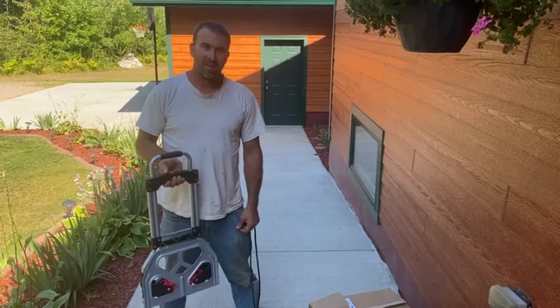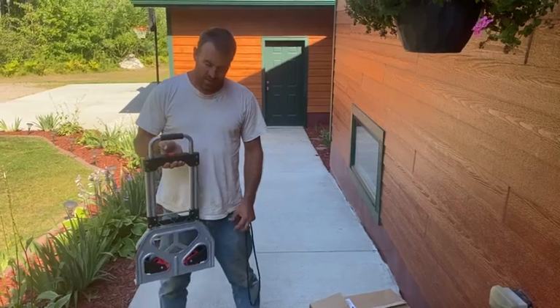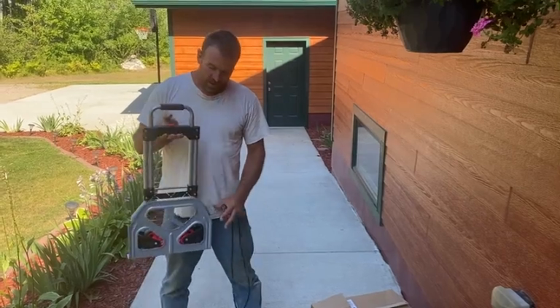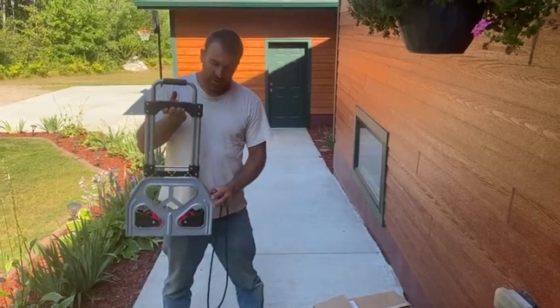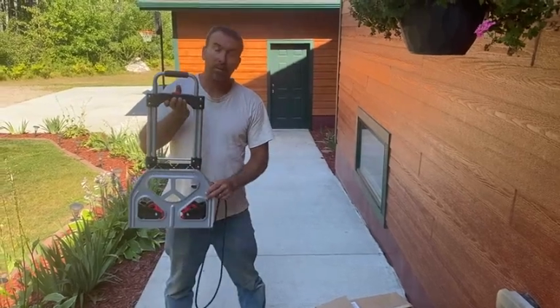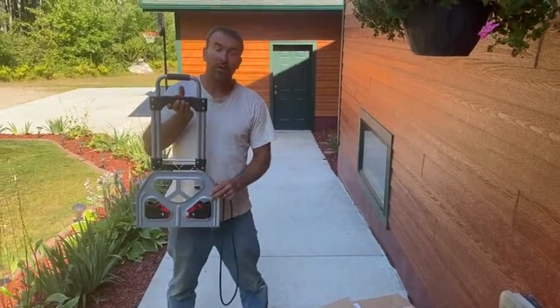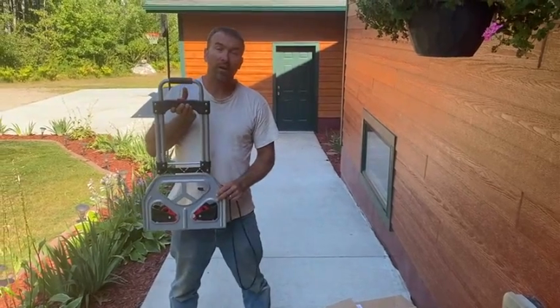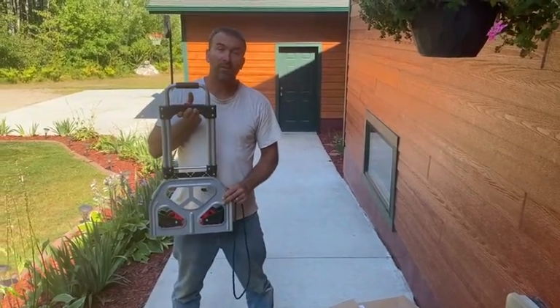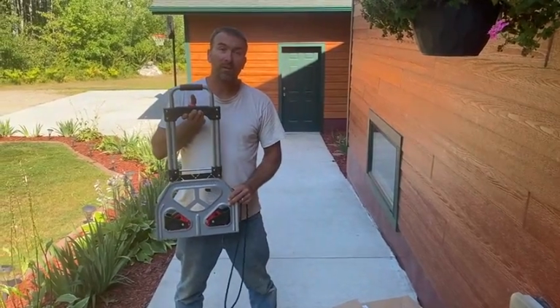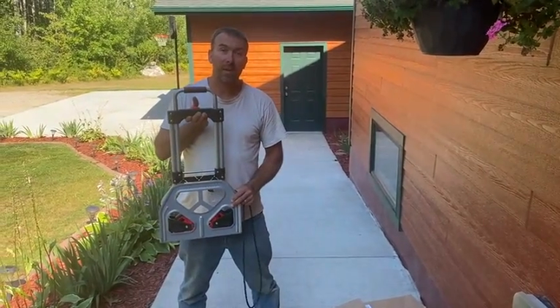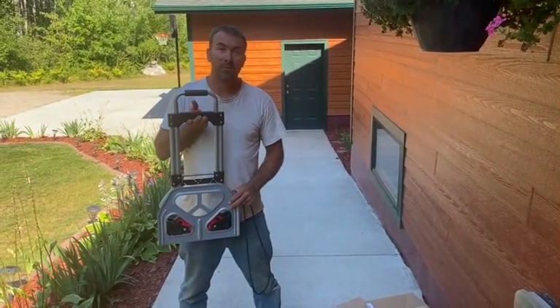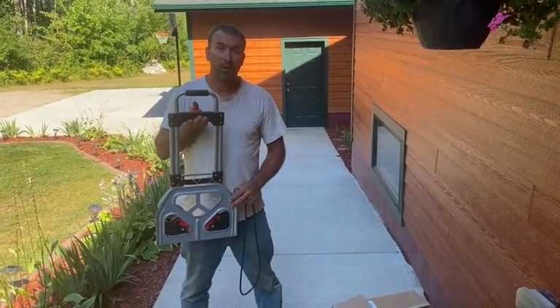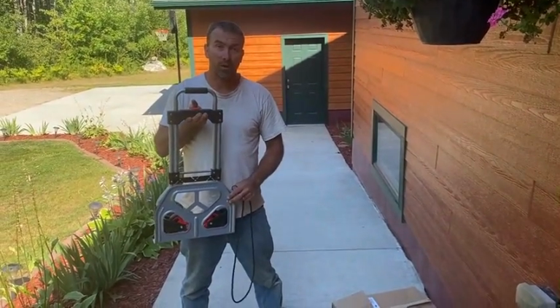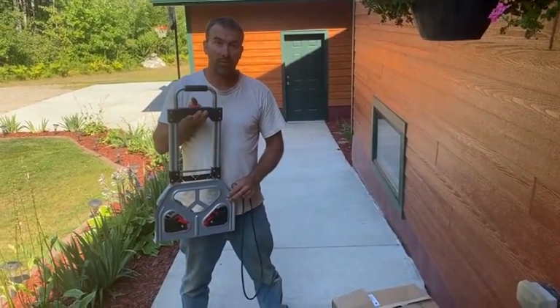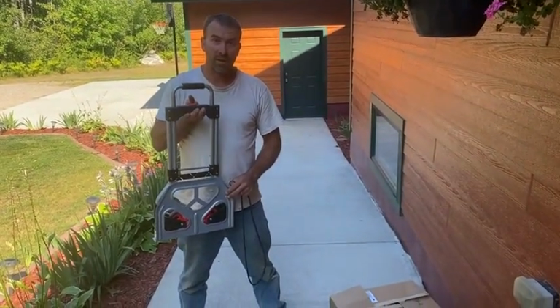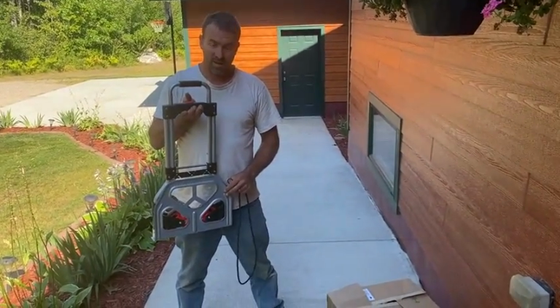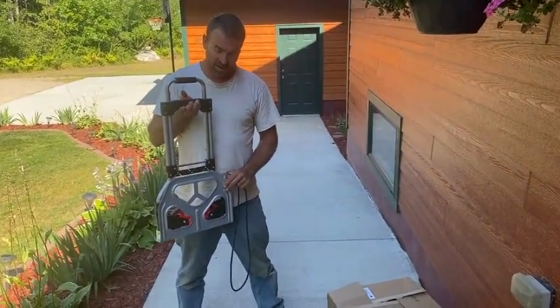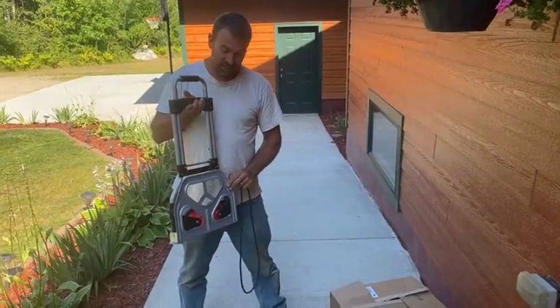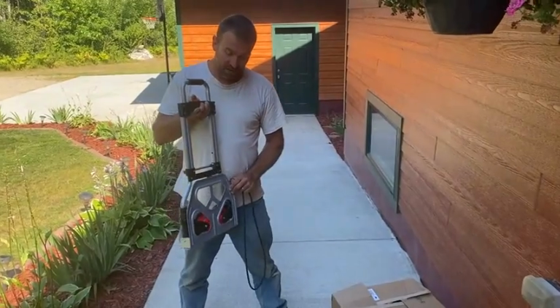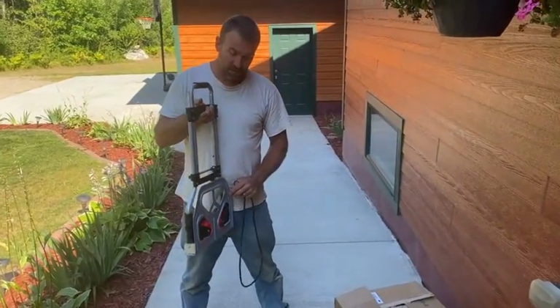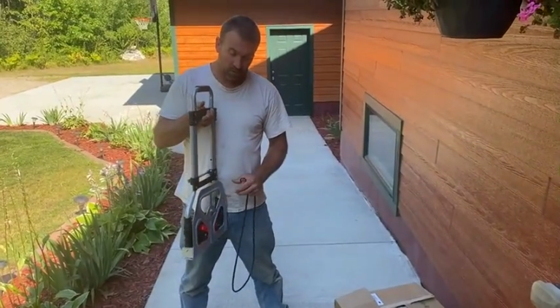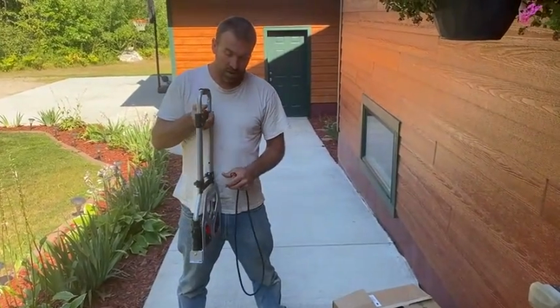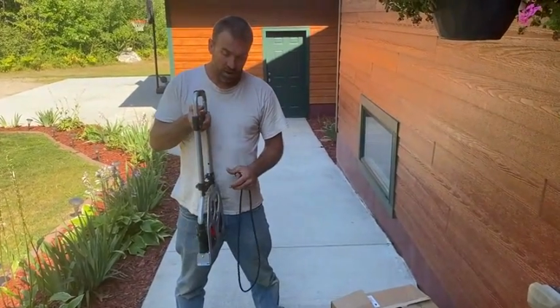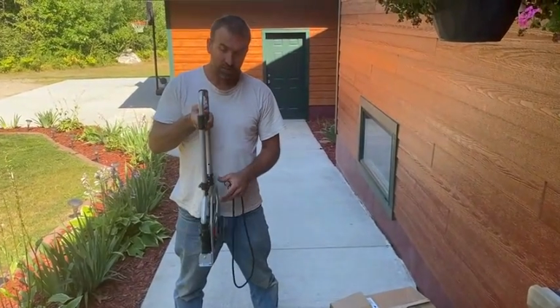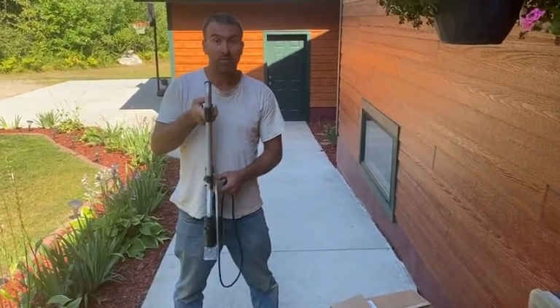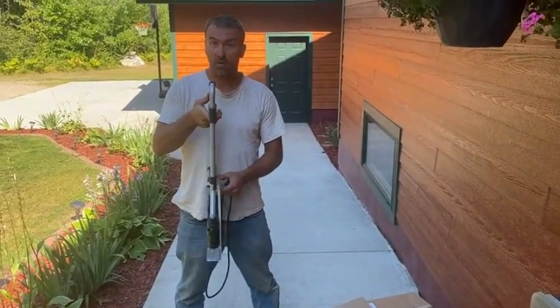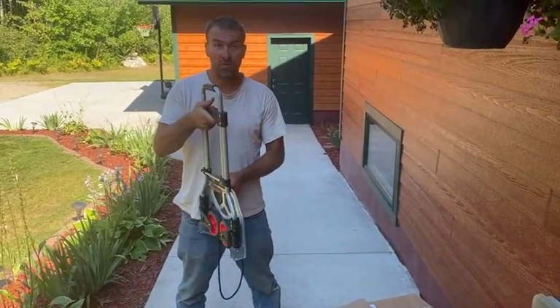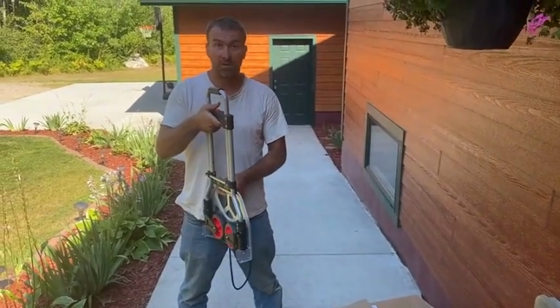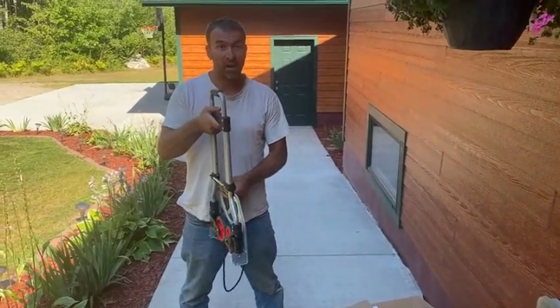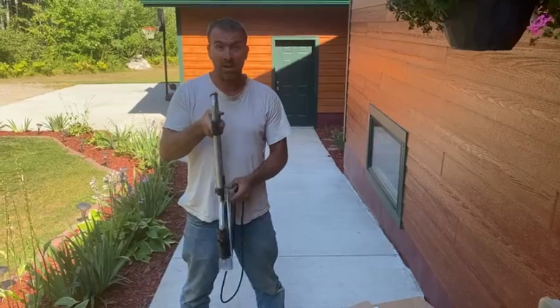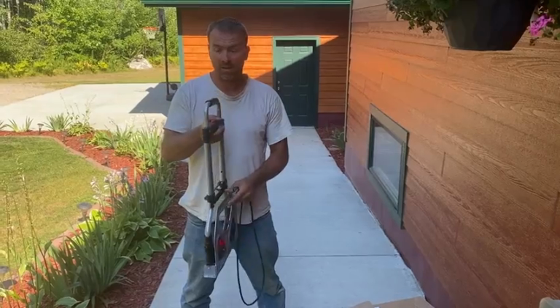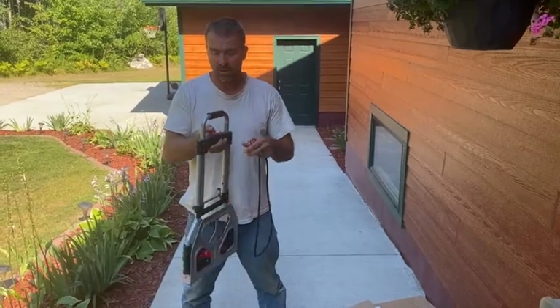So today we're here to look at this collapsible cart dolly. It is very cool. It folds down to almost nothing — you can hide it in any closet you want.